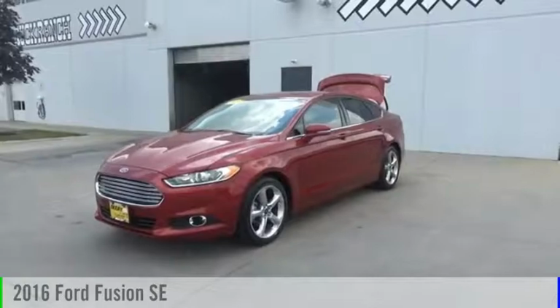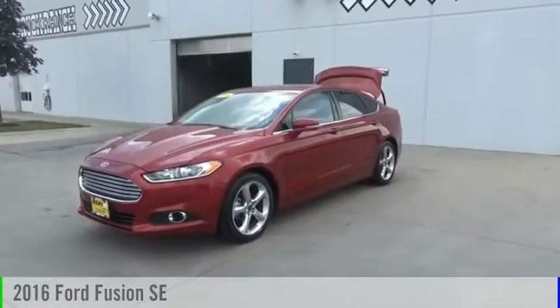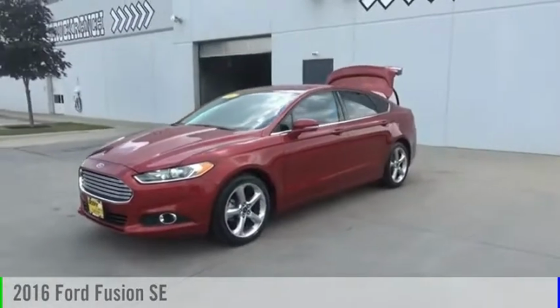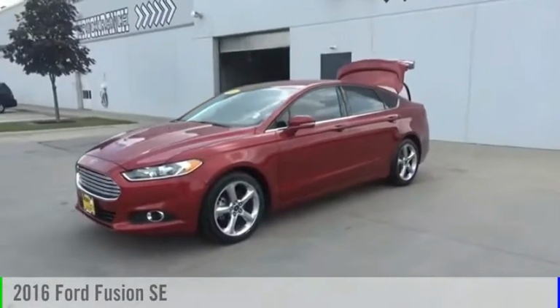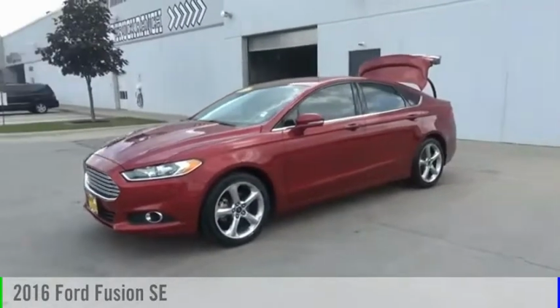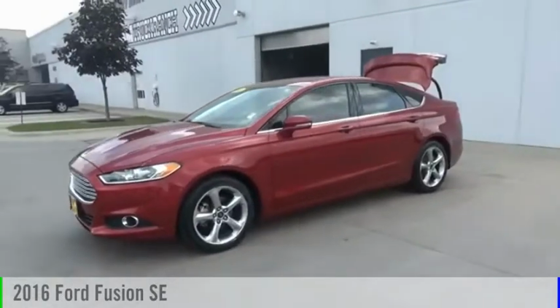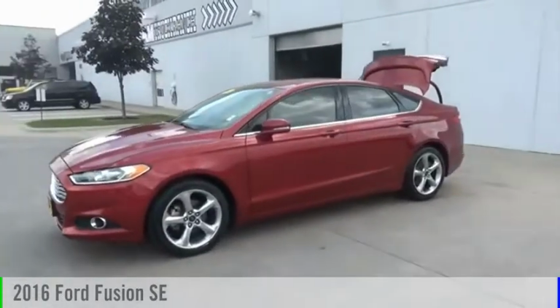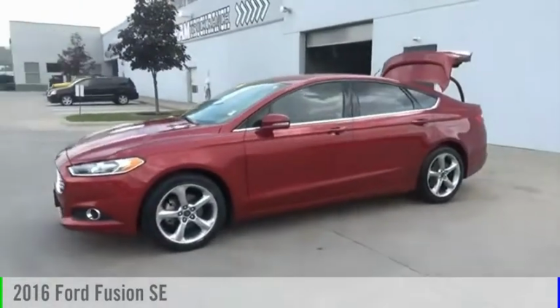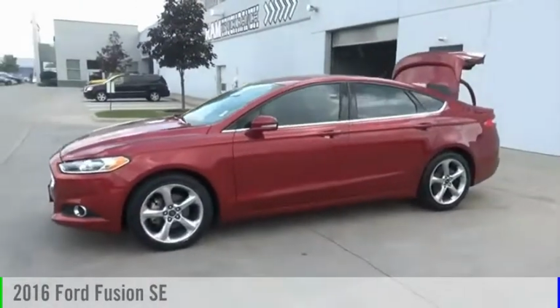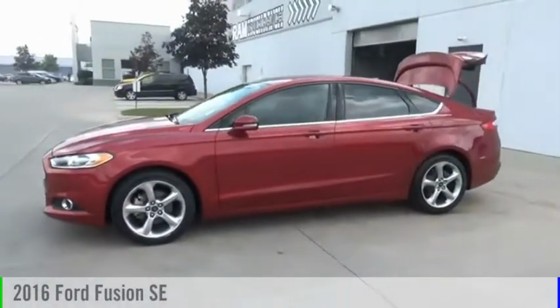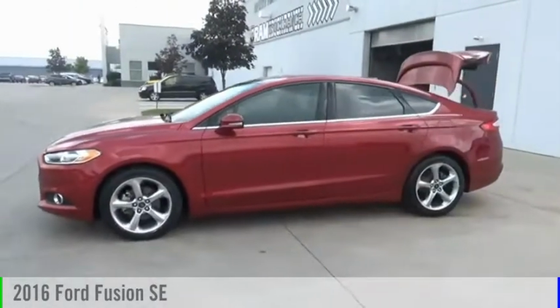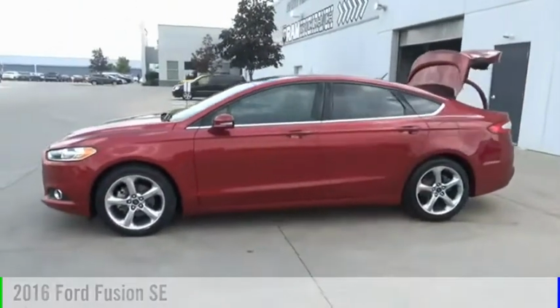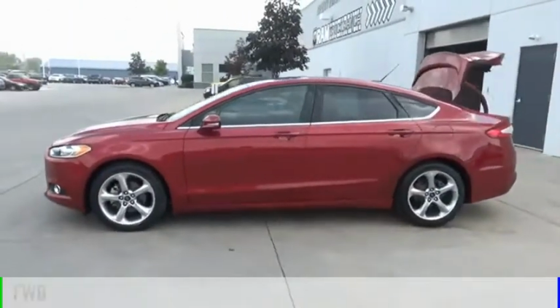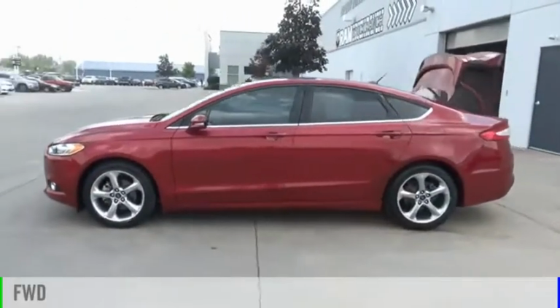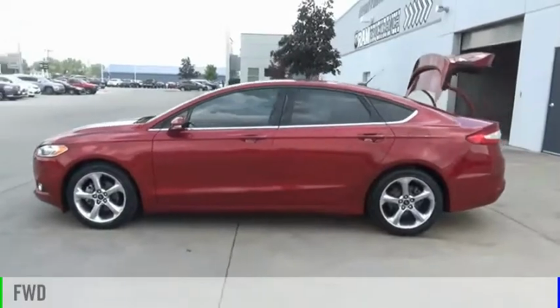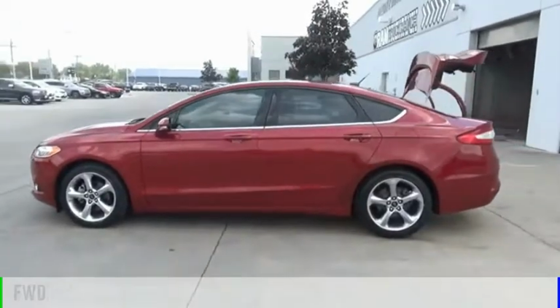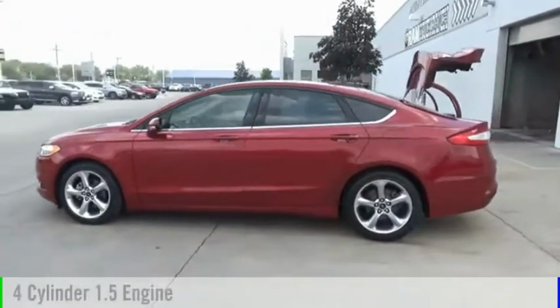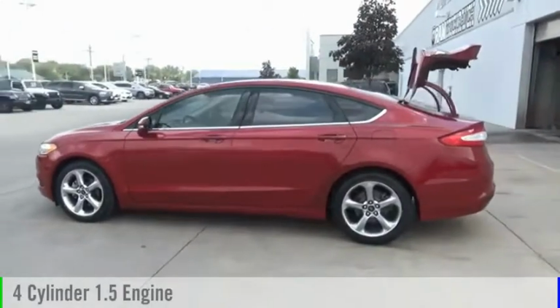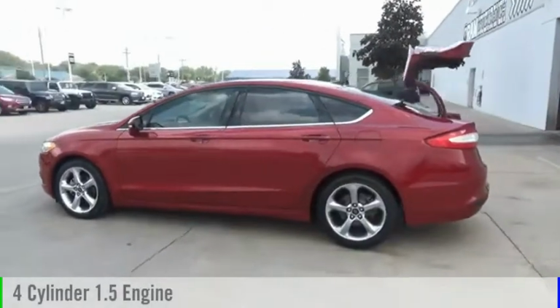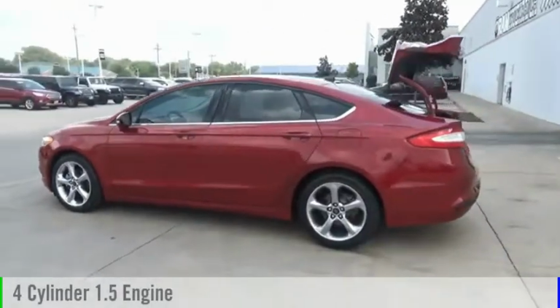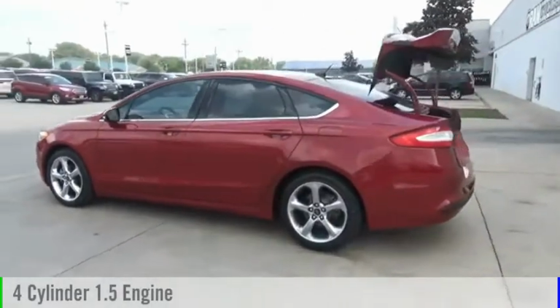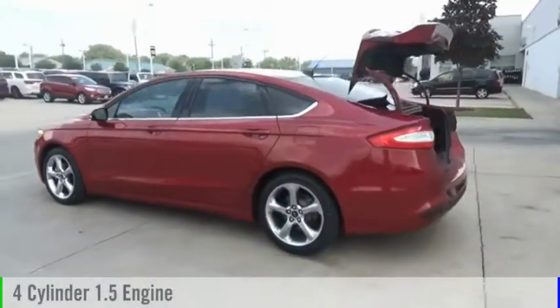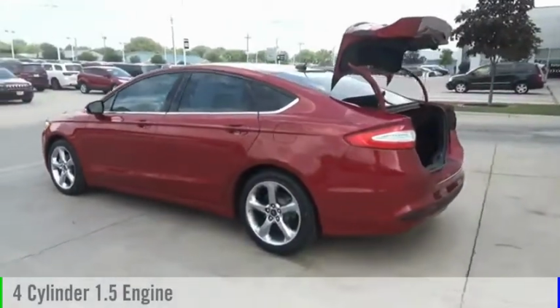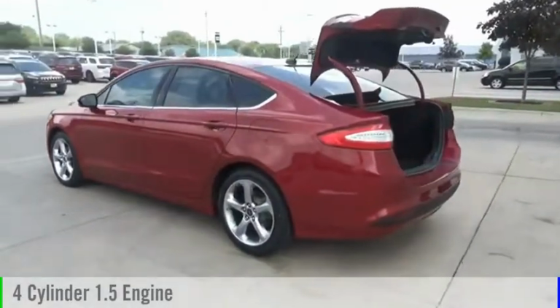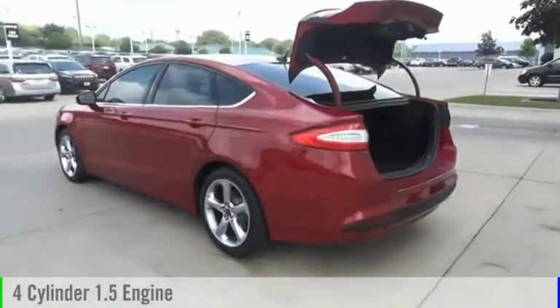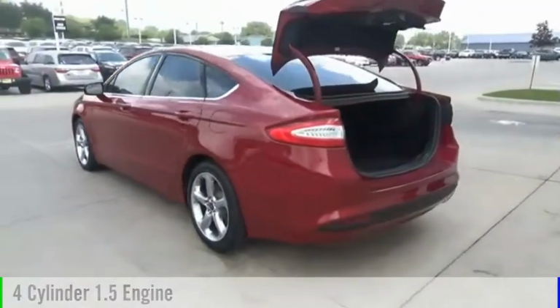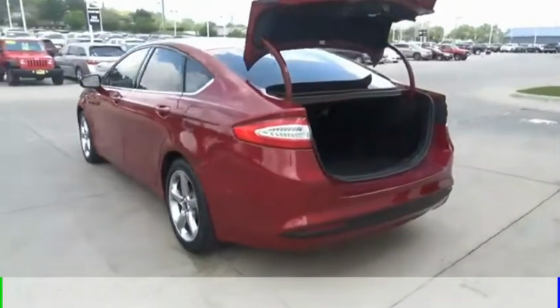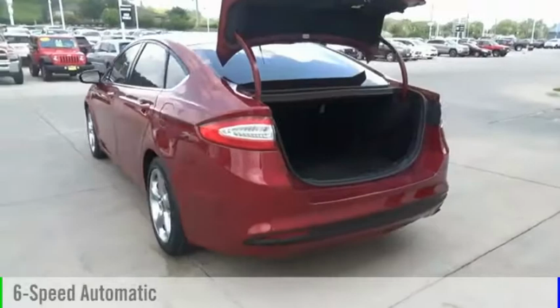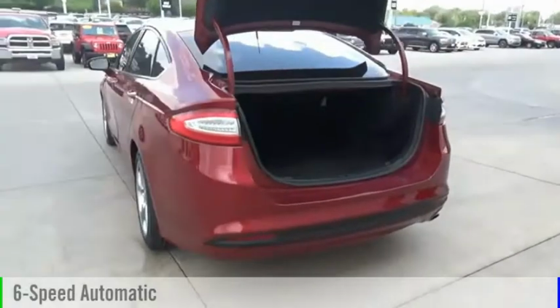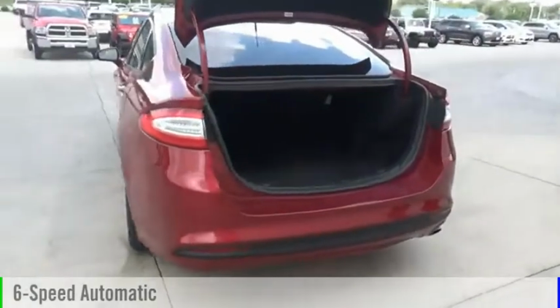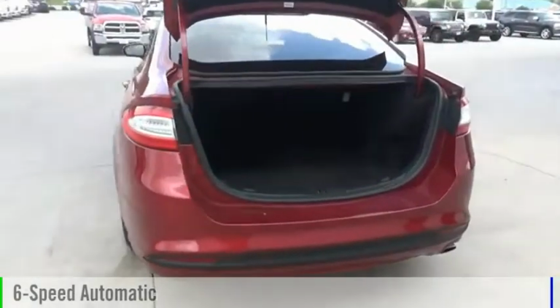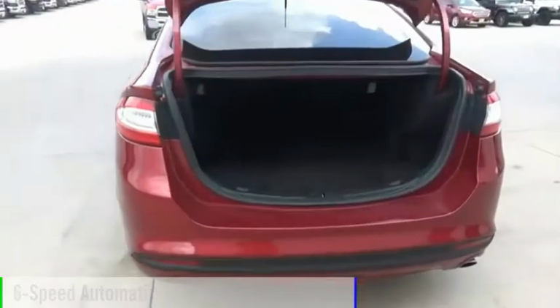Today with the 2016 Fusion, this vehicle is powered by a front wheel drive, four cylinder, 1.5 liter engine and comes with a six speed automatic transmission.